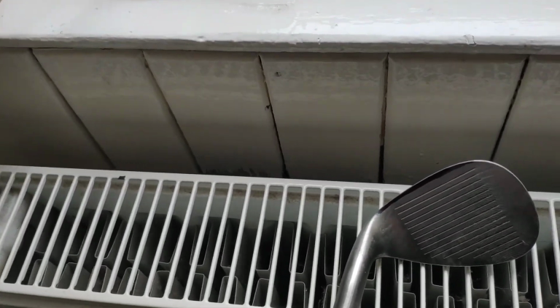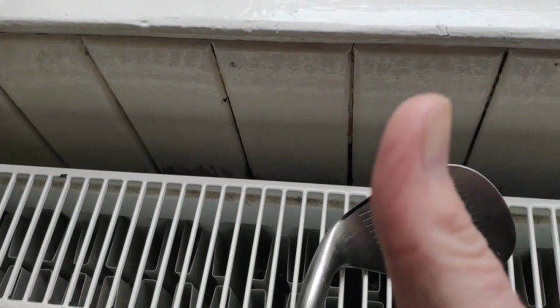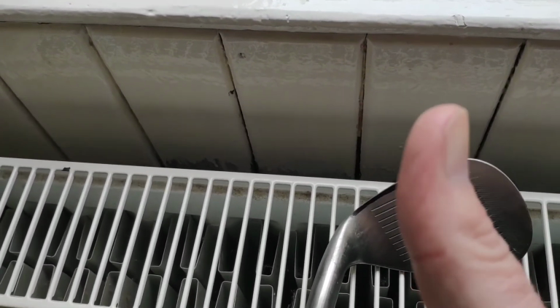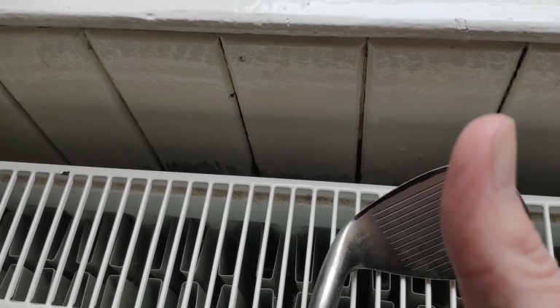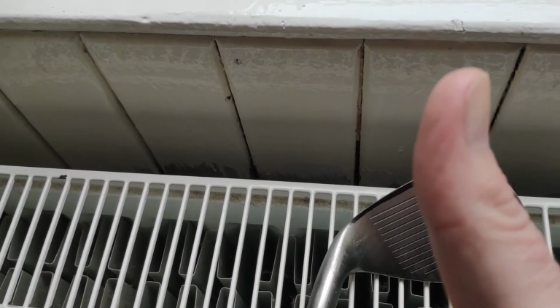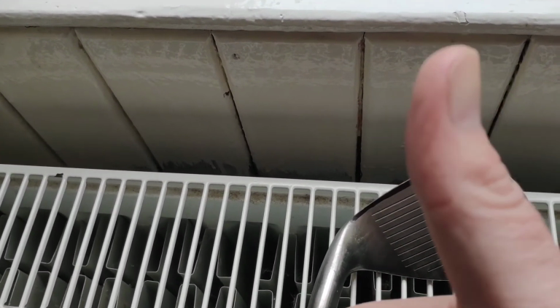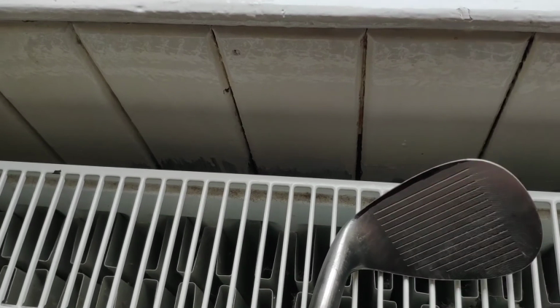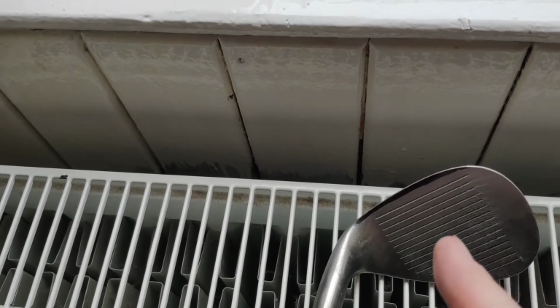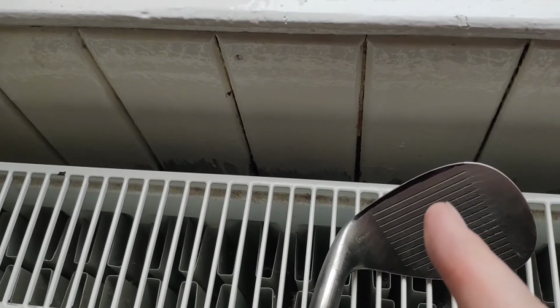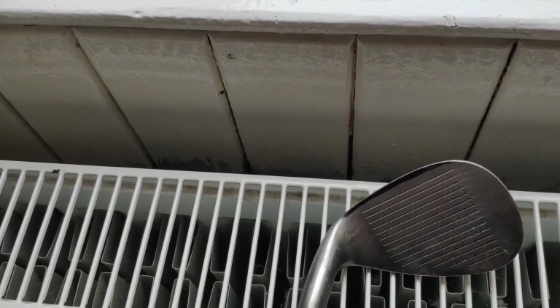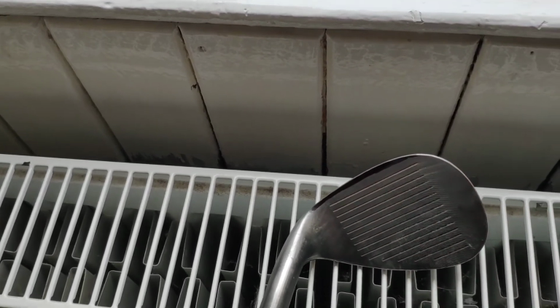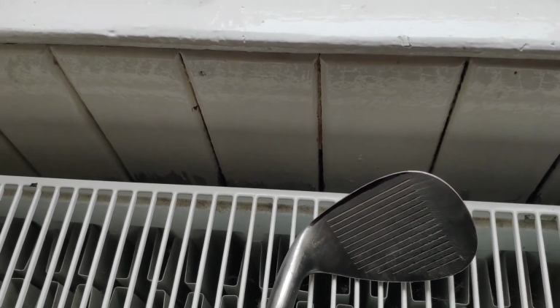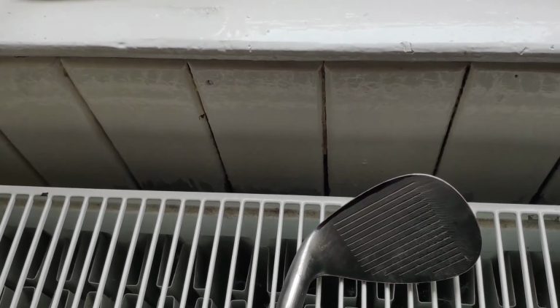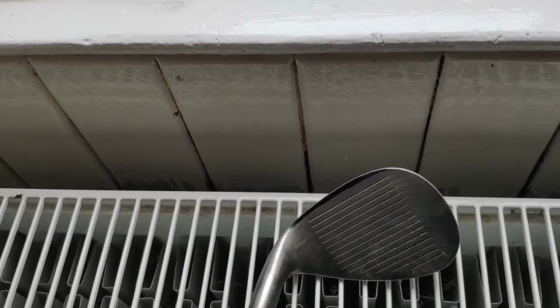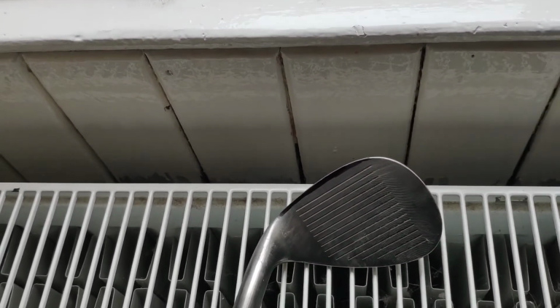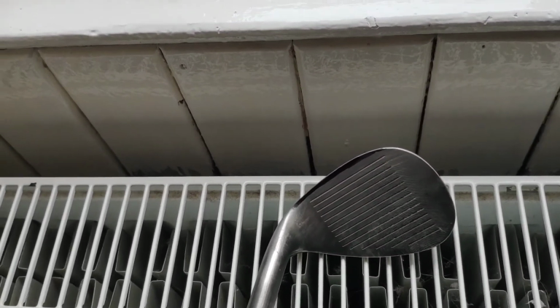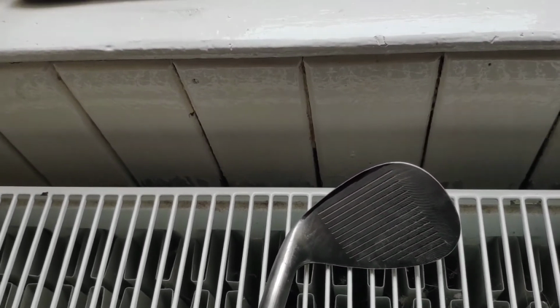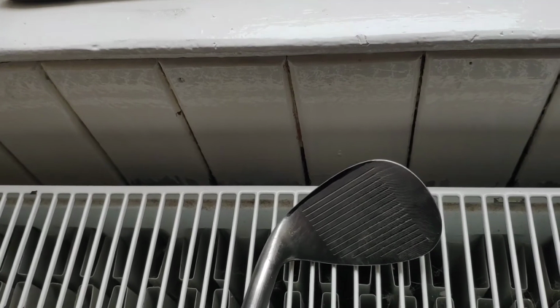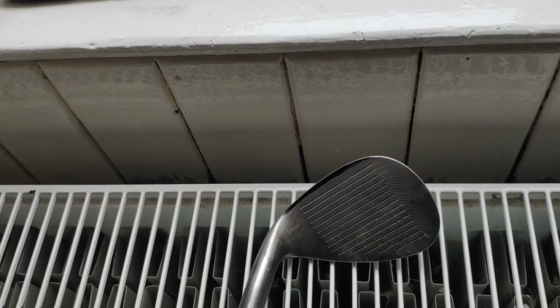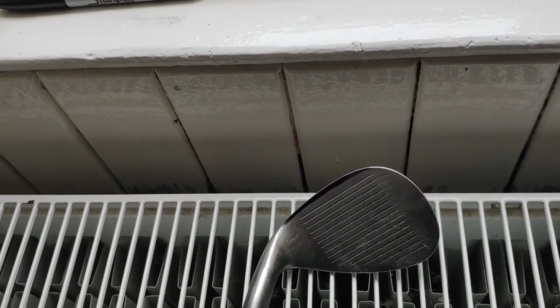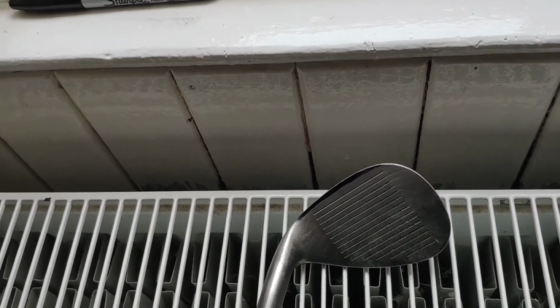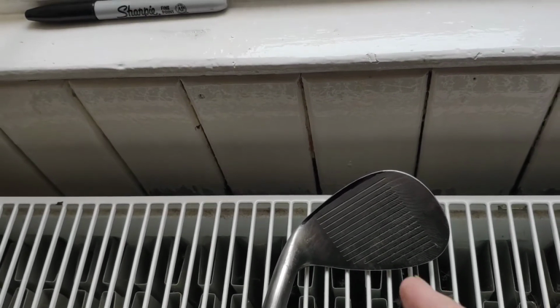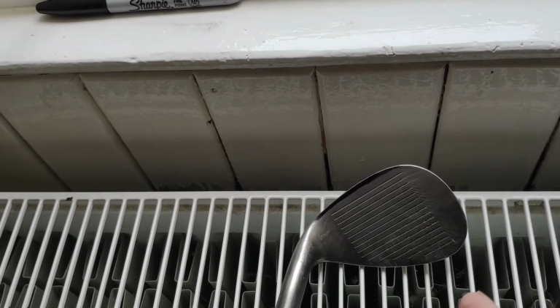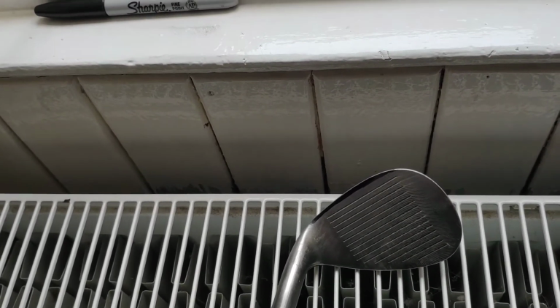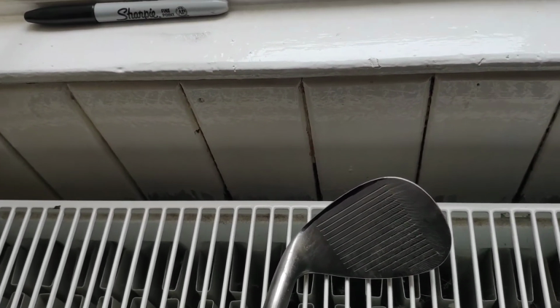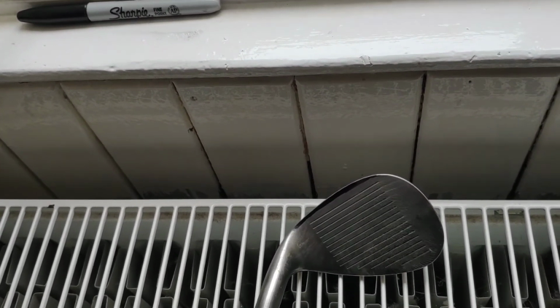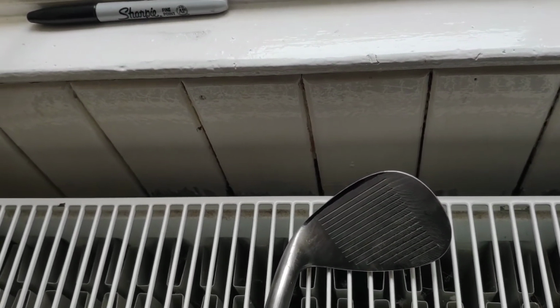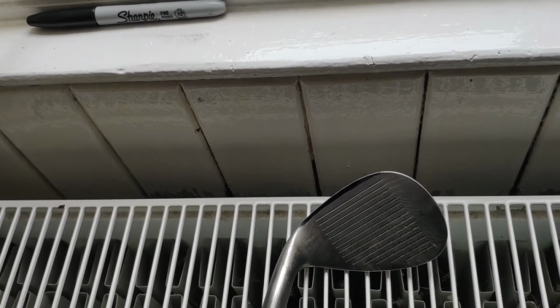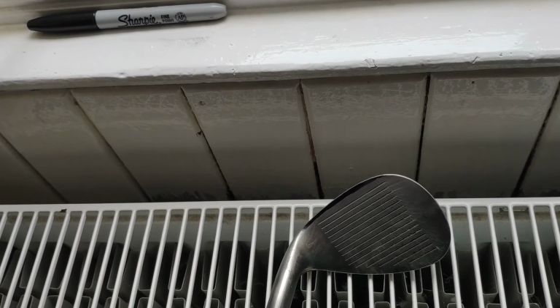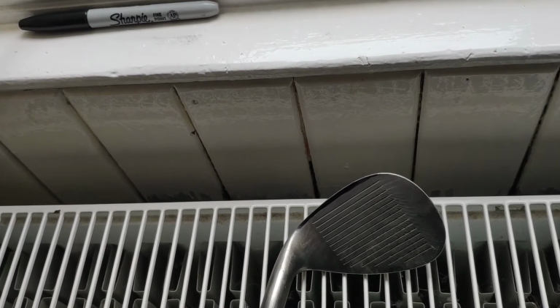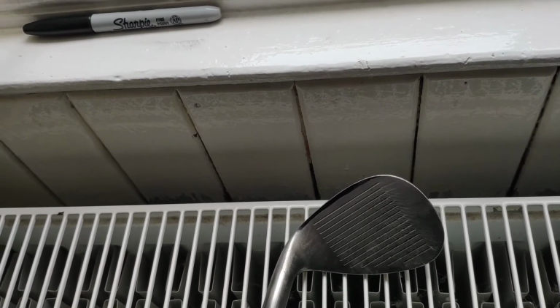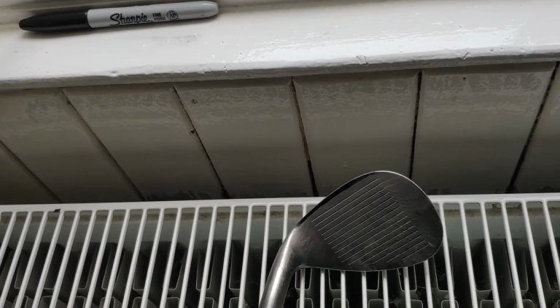Thanks for watching — bendy thumb love as always. And remember, your short game saves so many shots around the green. So you've got to be happy with the turf interaction, bounce, and the whole look of your wedges.